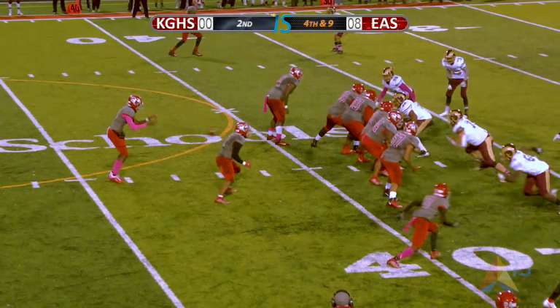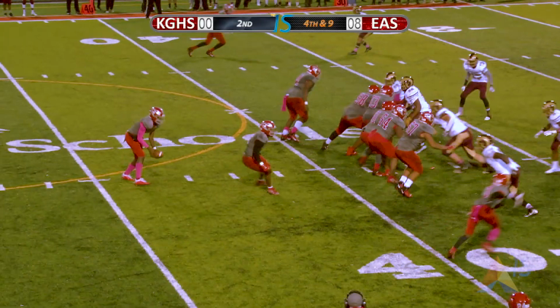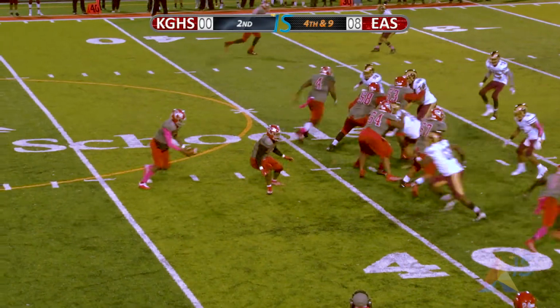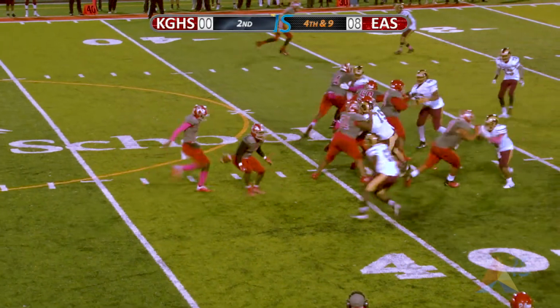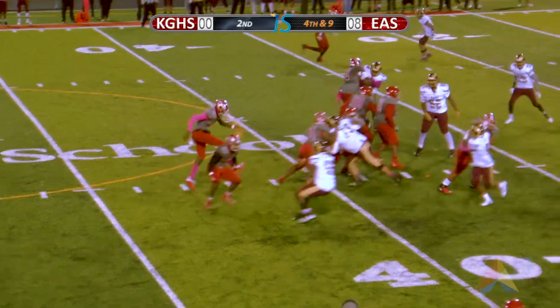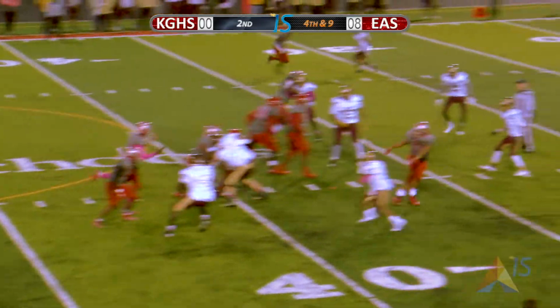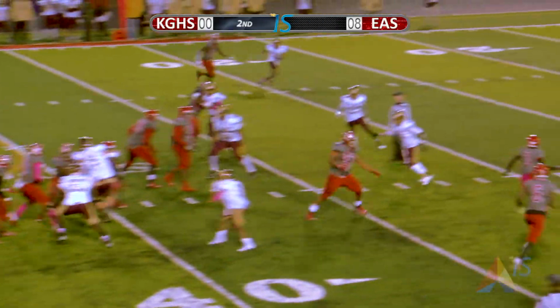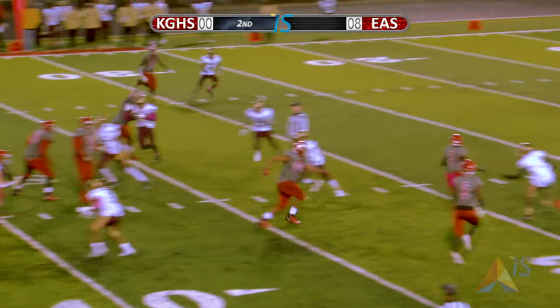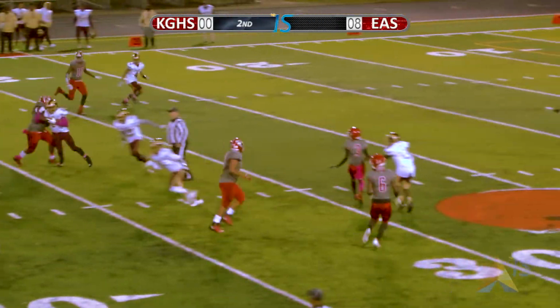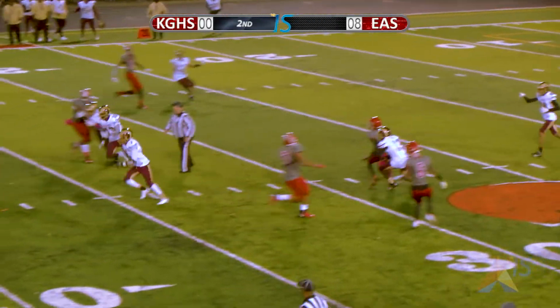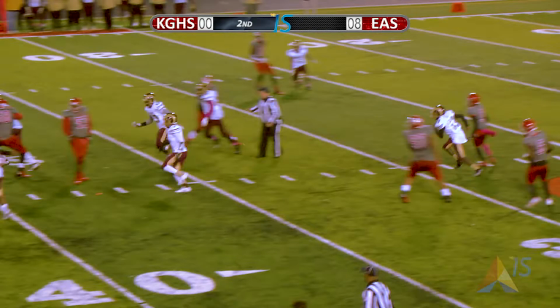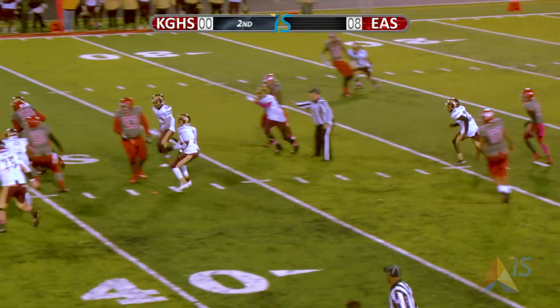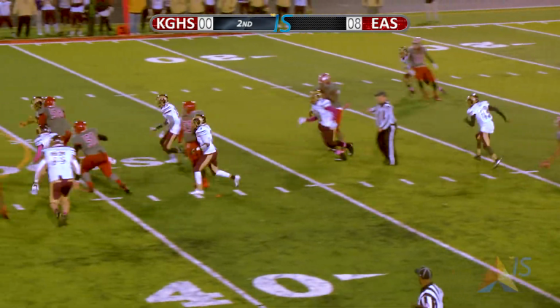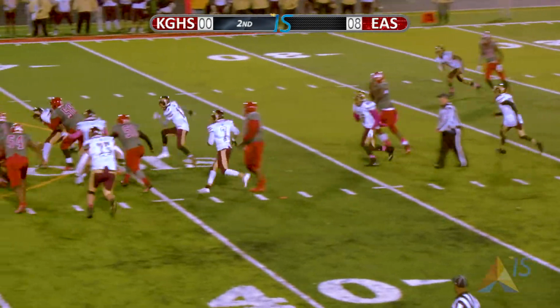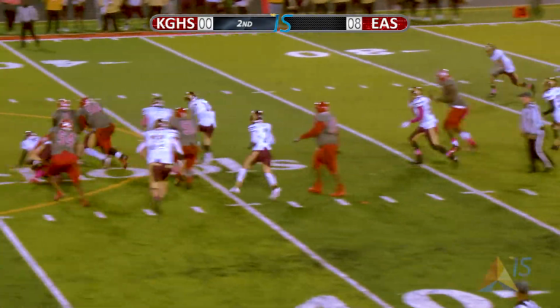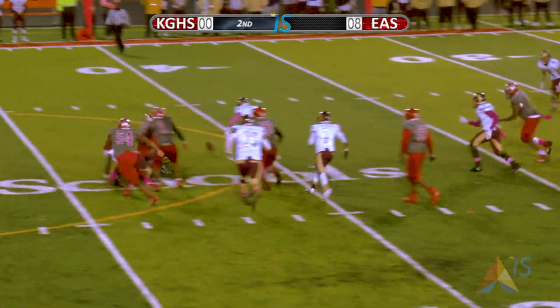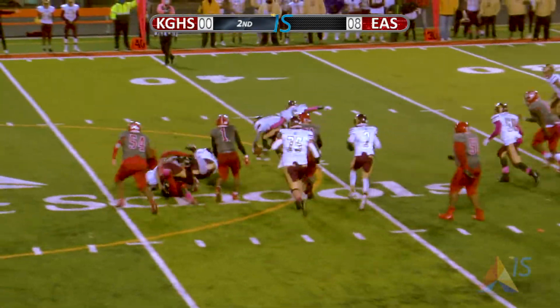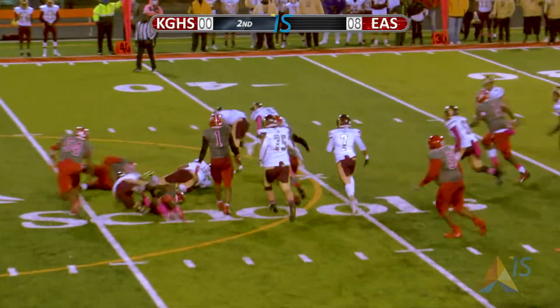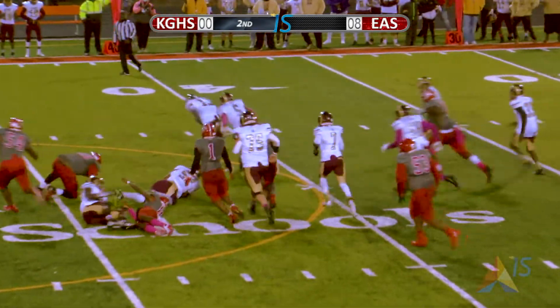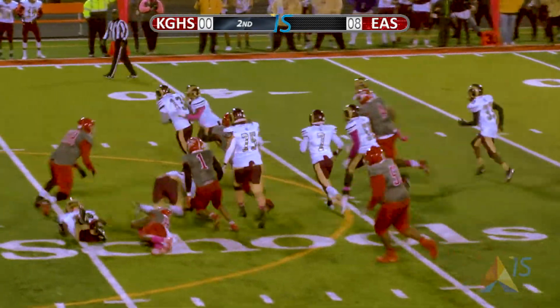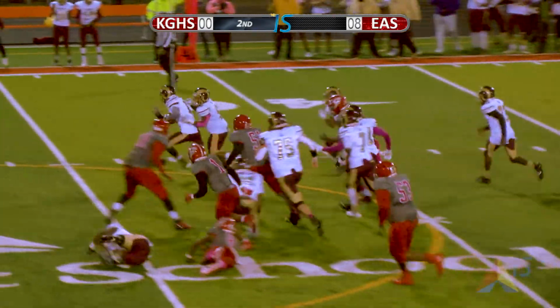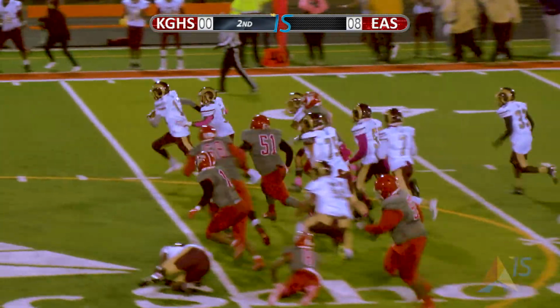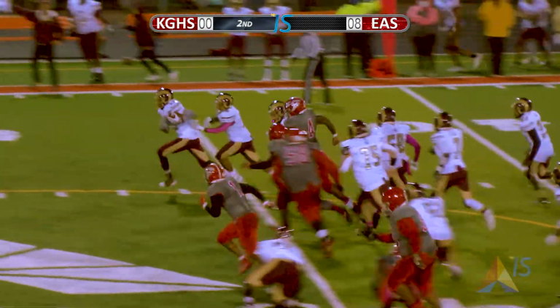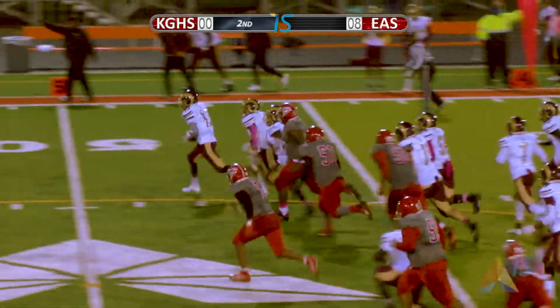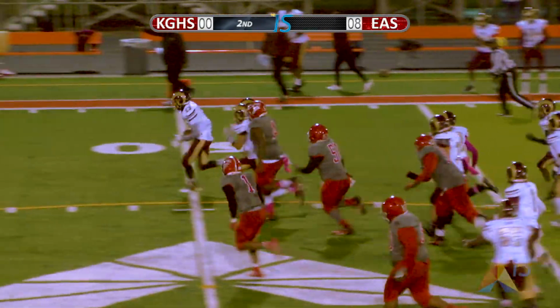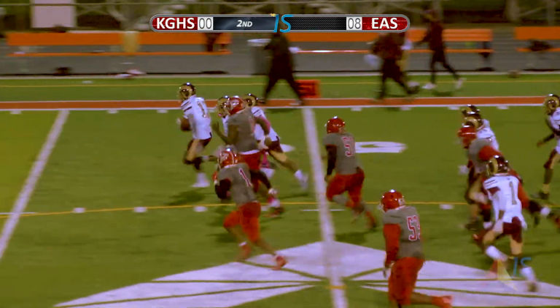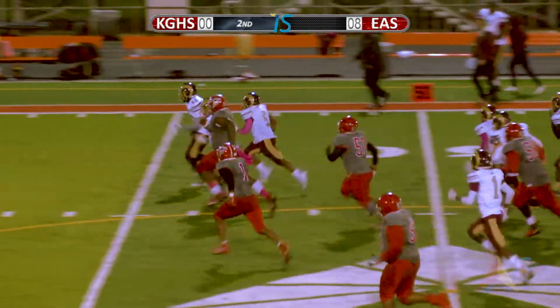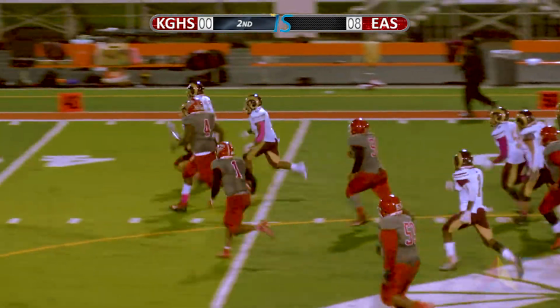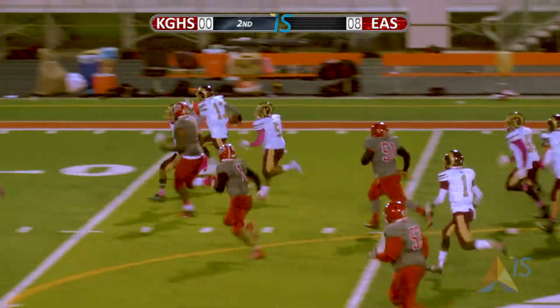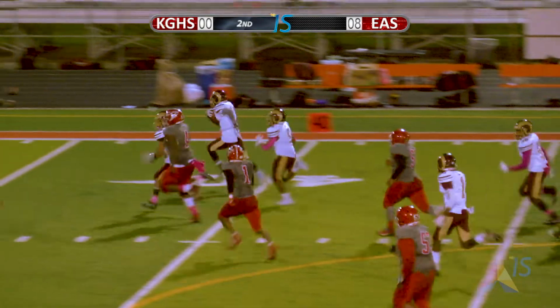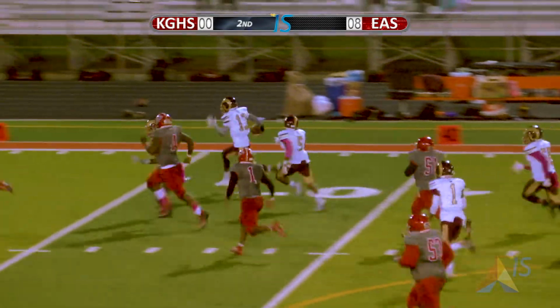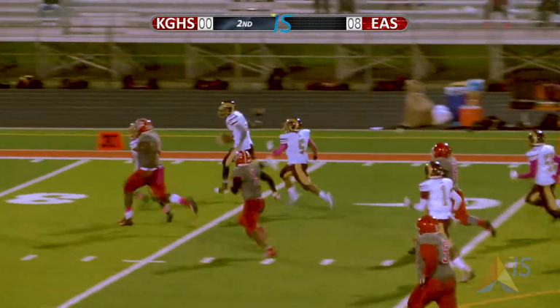Let's be concerned about us. Let's not be too concerned about our opponent, what they're doing and how they're doing it. Obviously, we want to scout, watch film, do those type of things, but at the end of the day...